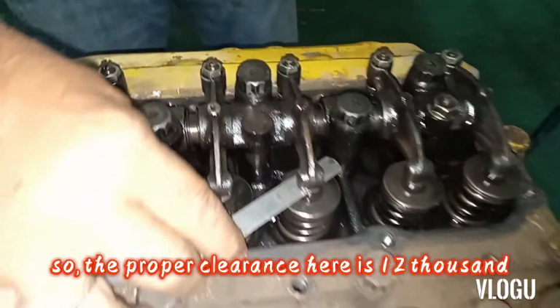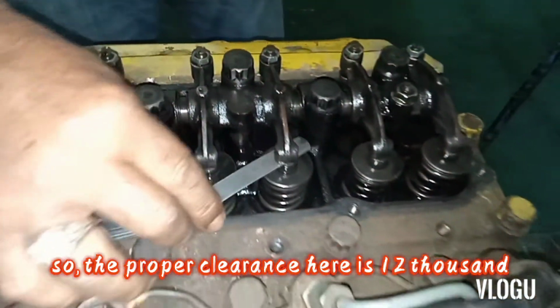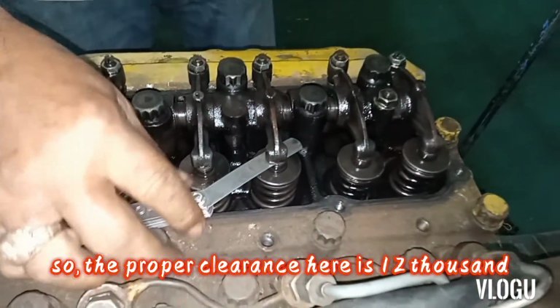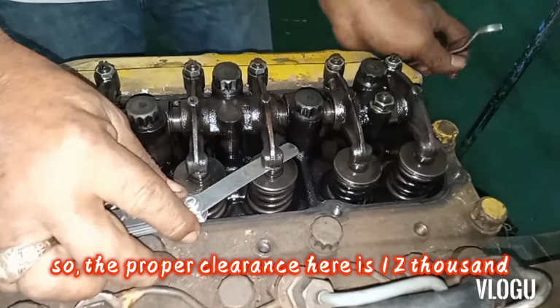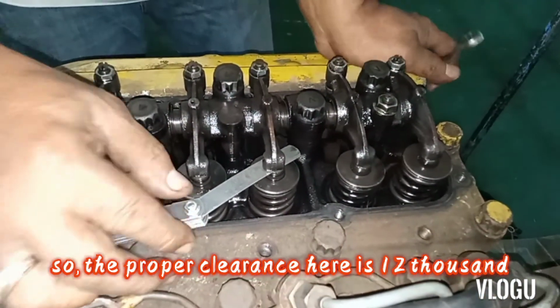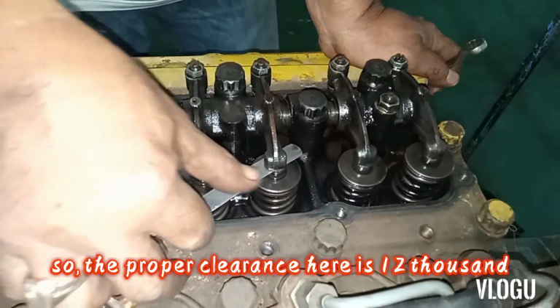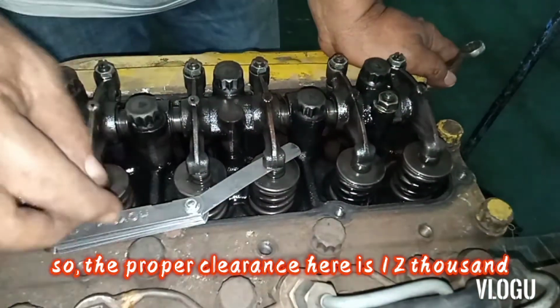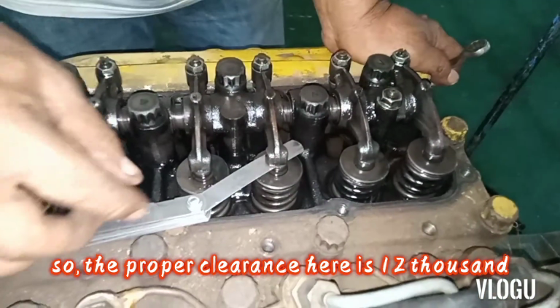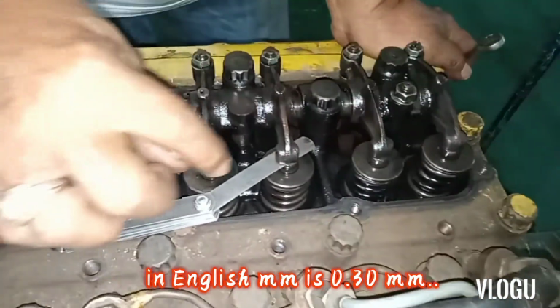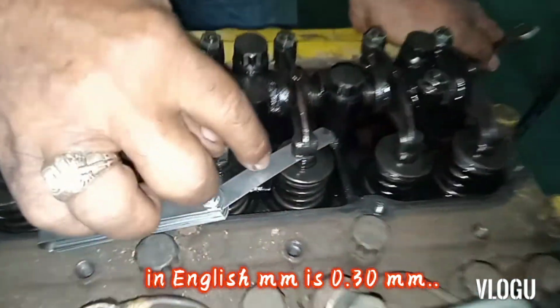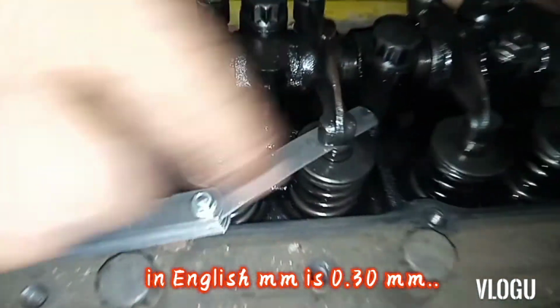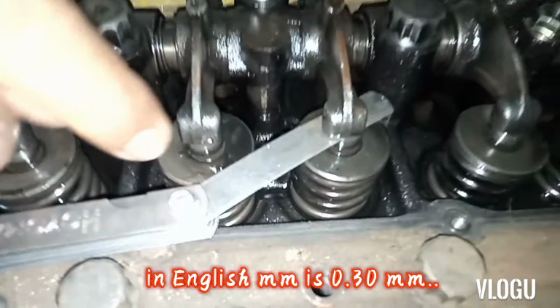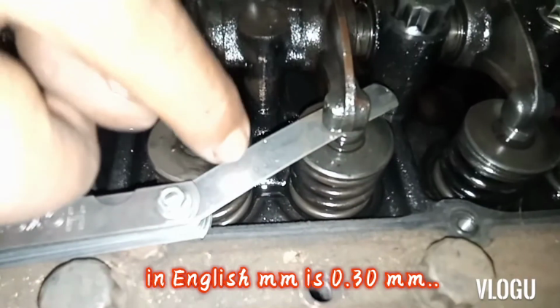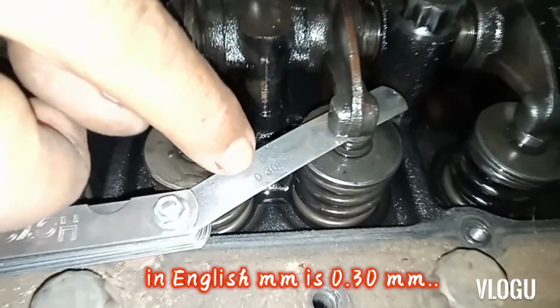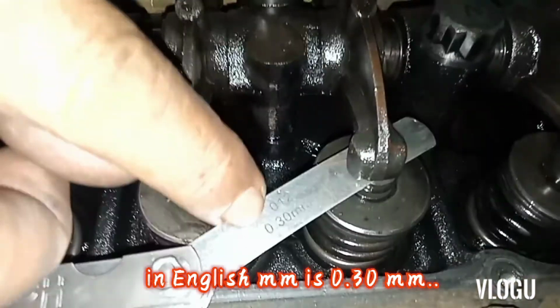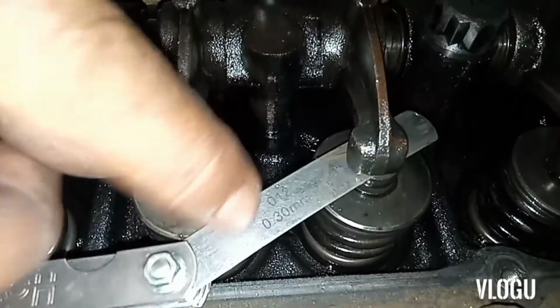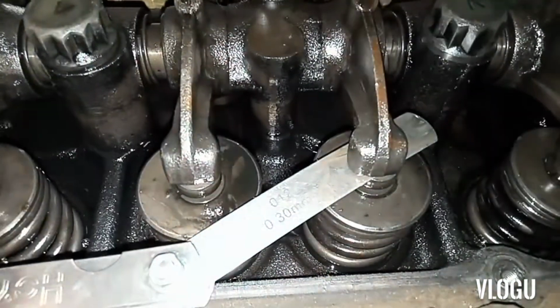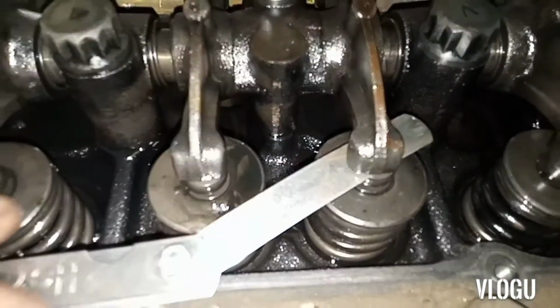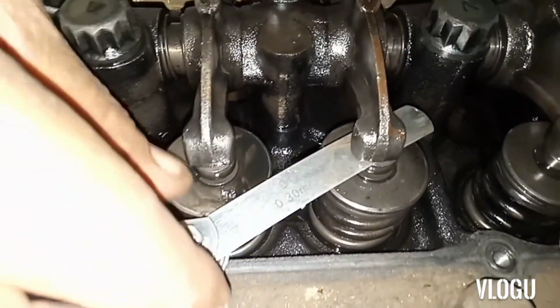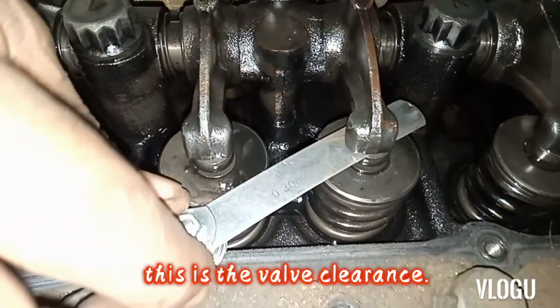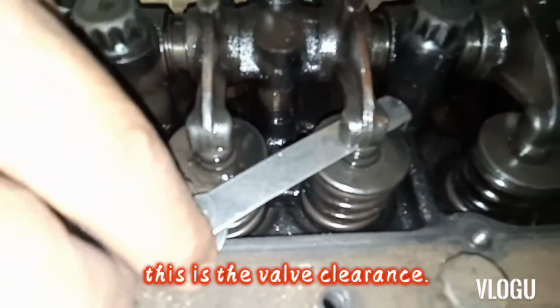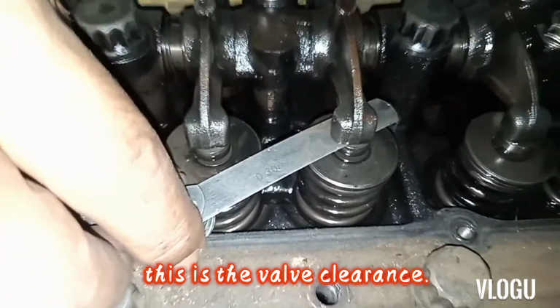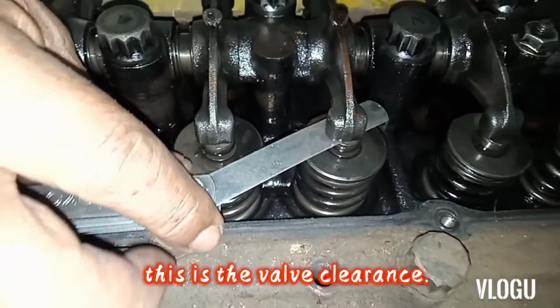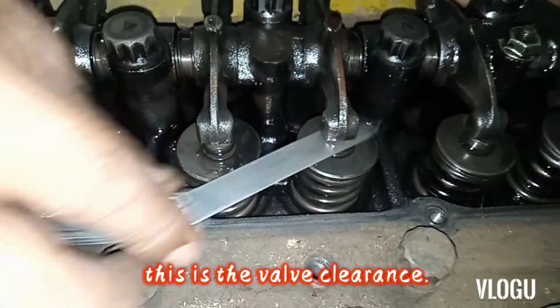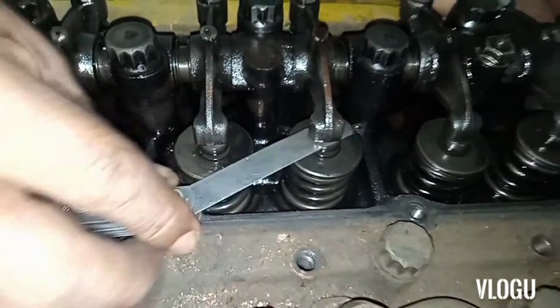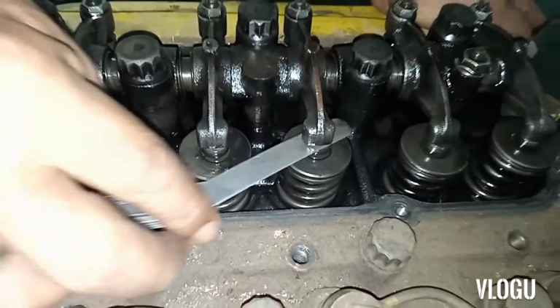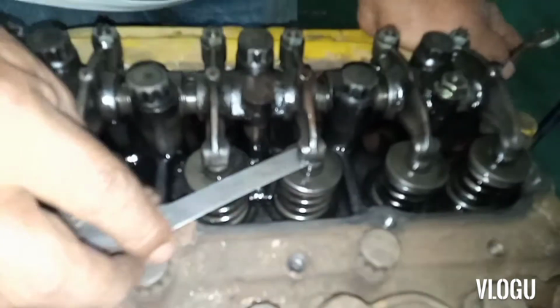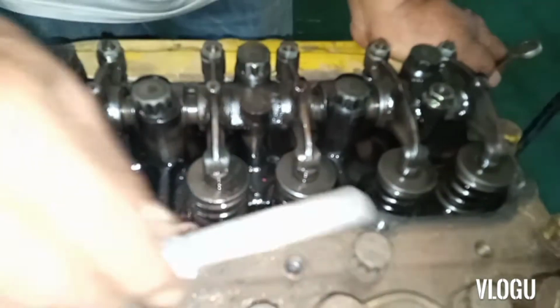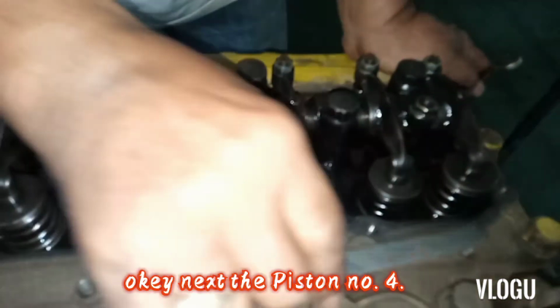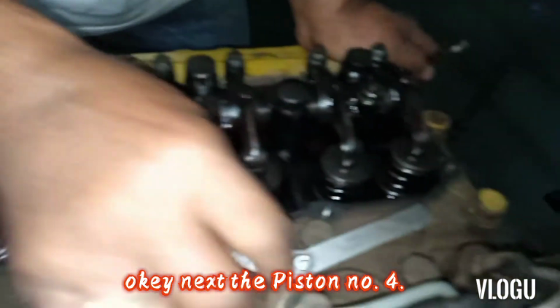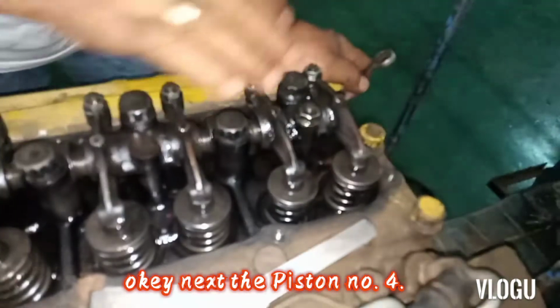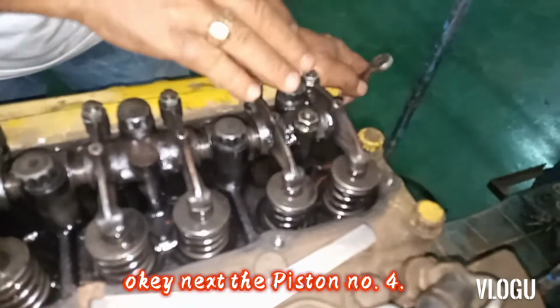The proper clearance here is 12 thousandths — in millimeters that is 0.30 mm. This is the valve clearance. Next, piston number three.